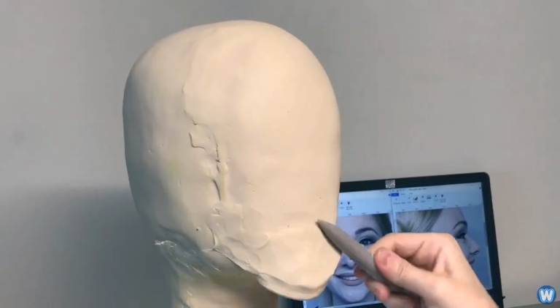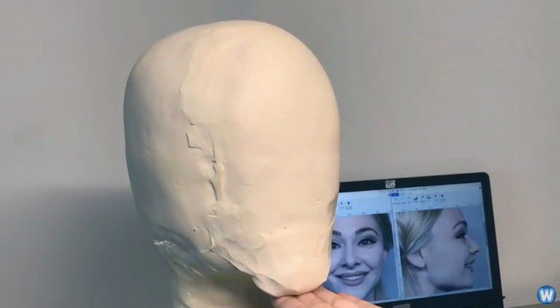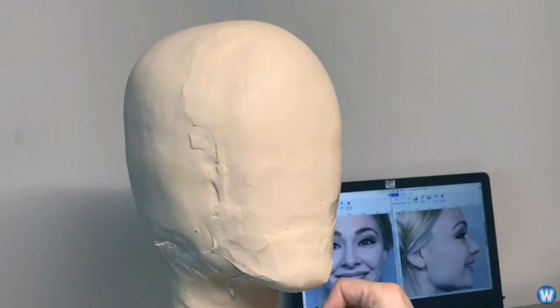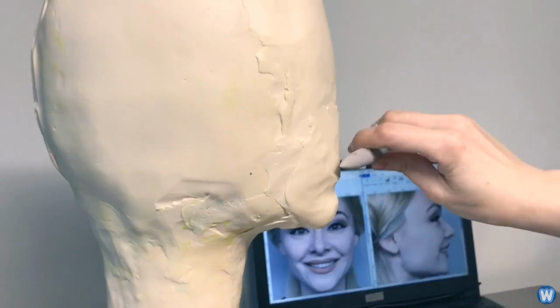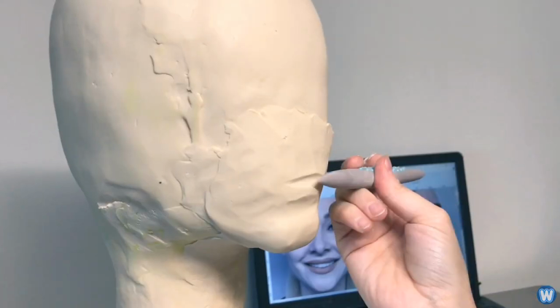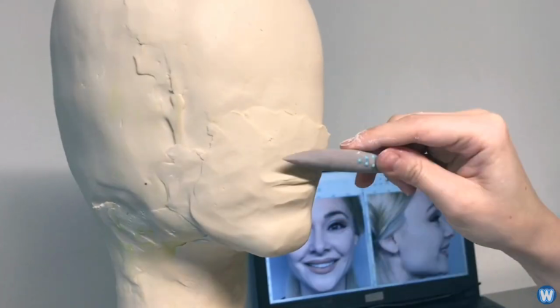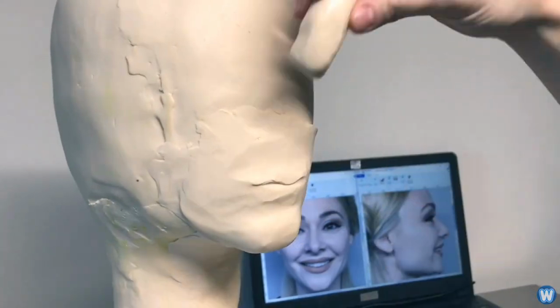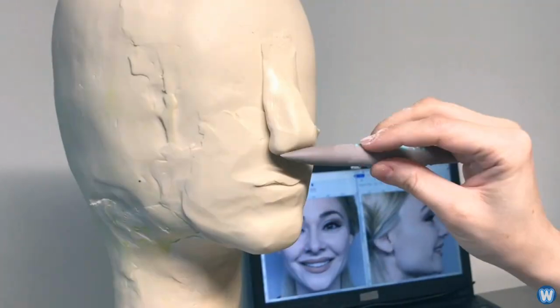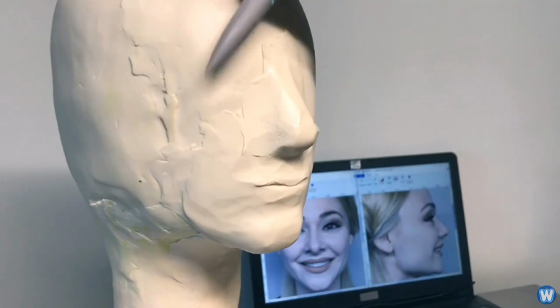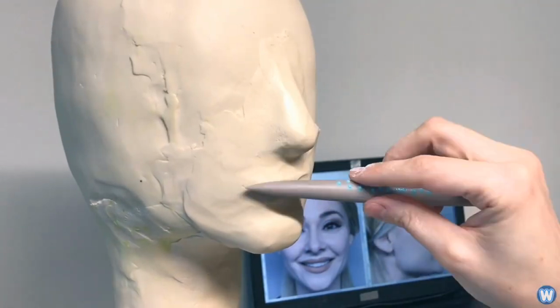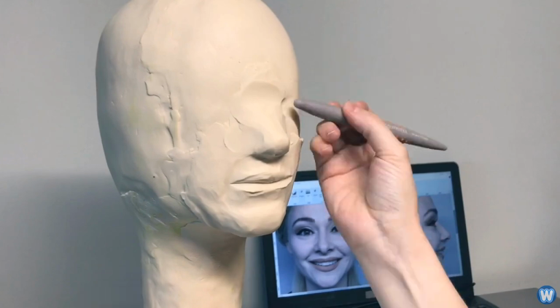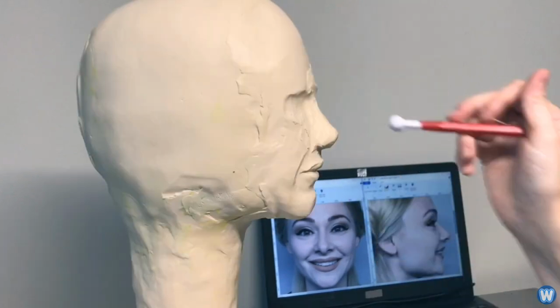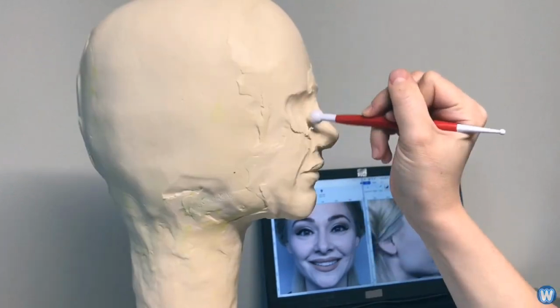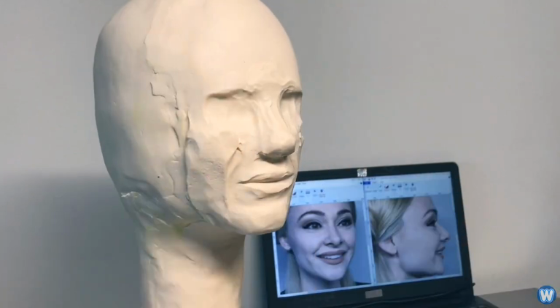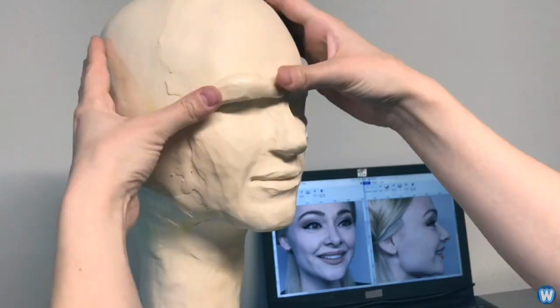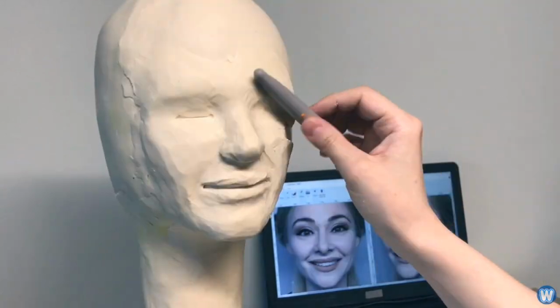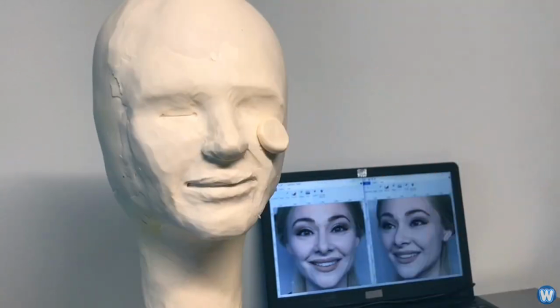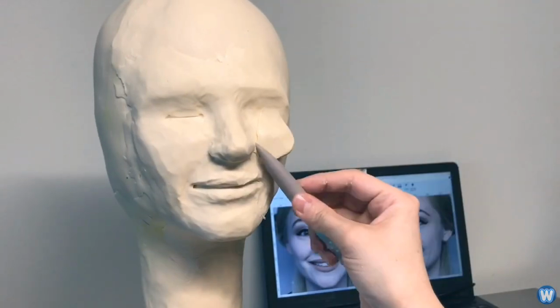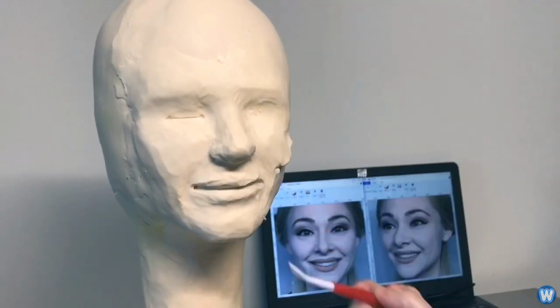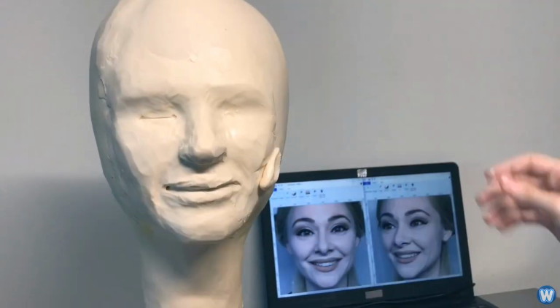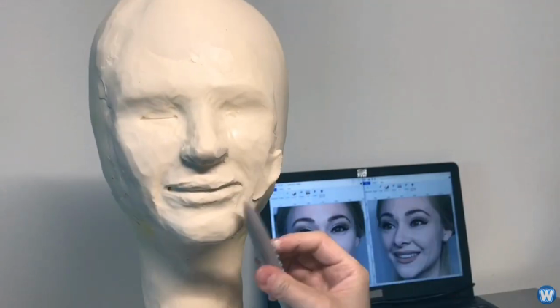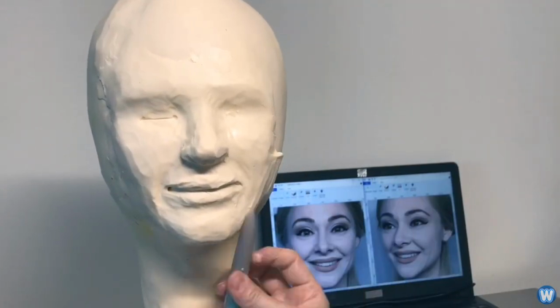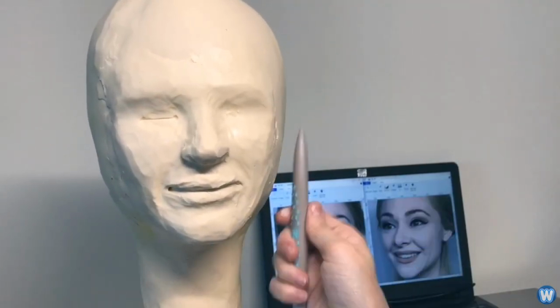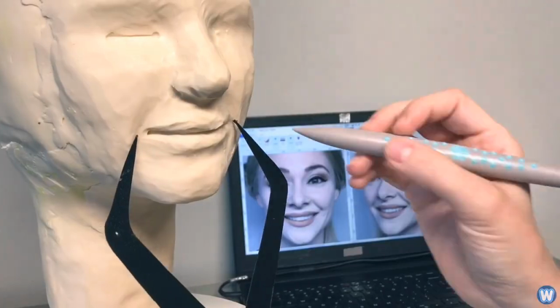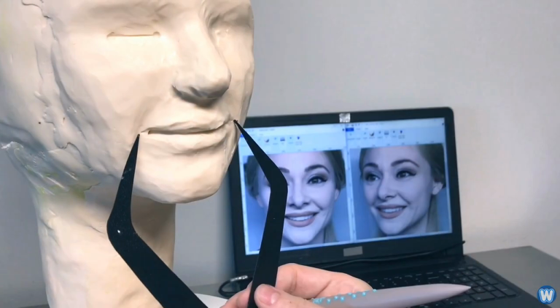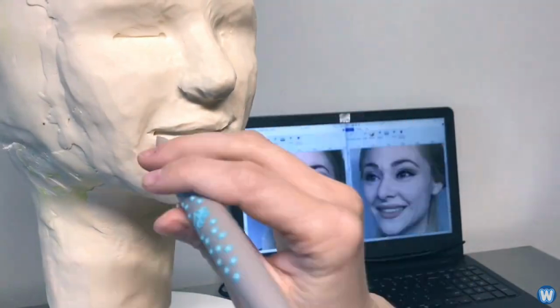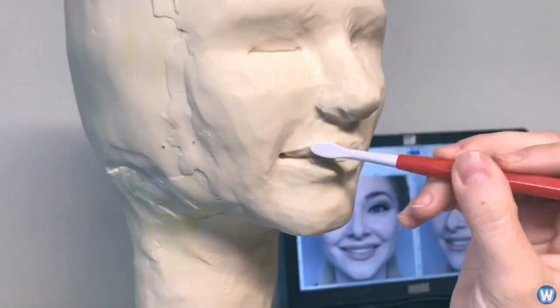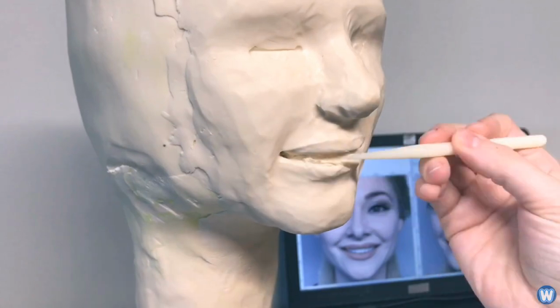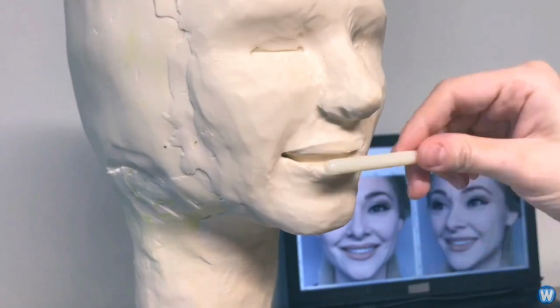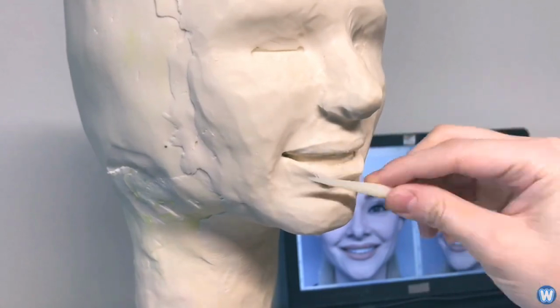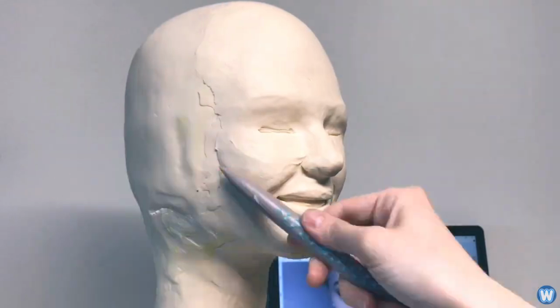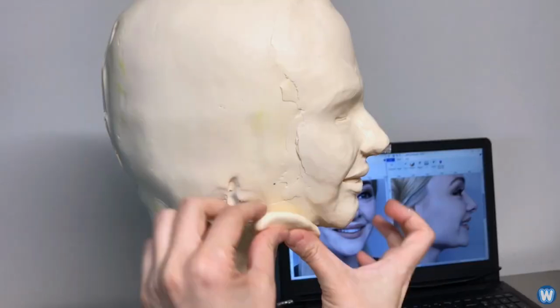The outside layer of the cake is made from modelling chocolate, which is a mixture of white chocolate and corn syrup, making it very pliable and perfect for sculpting realistic cakes.